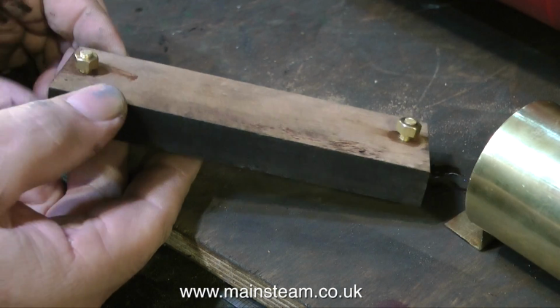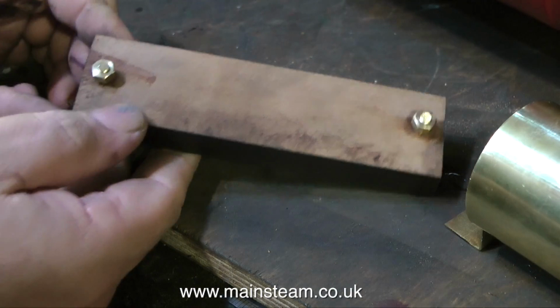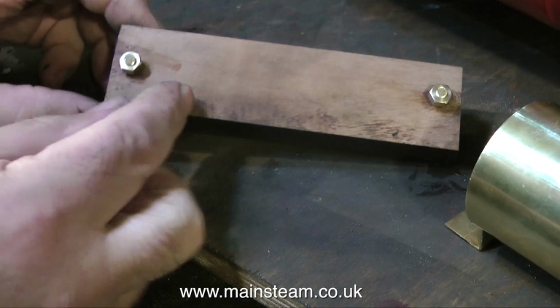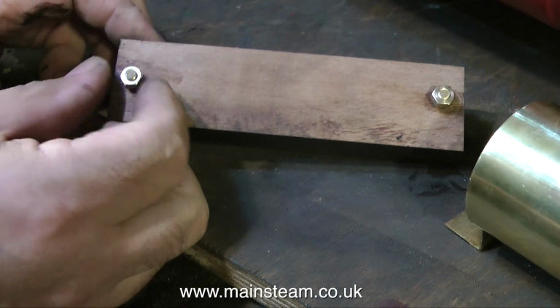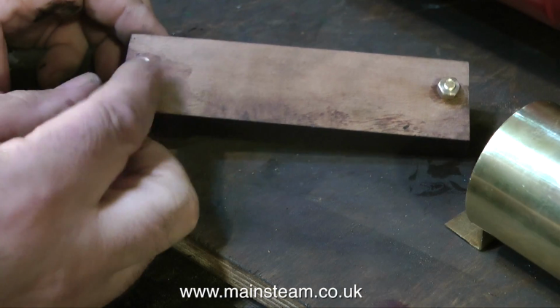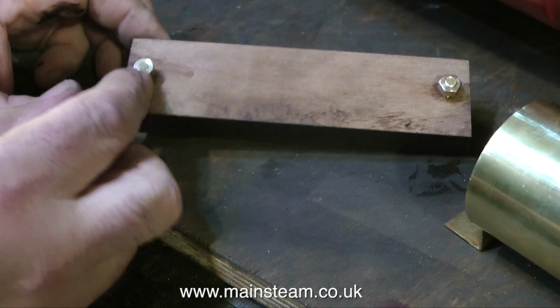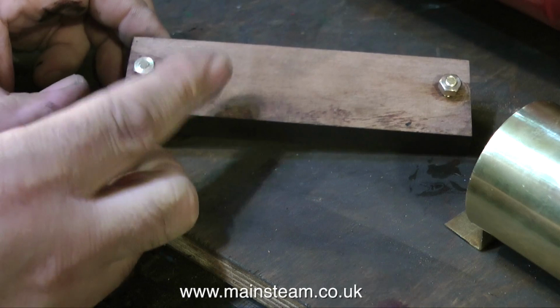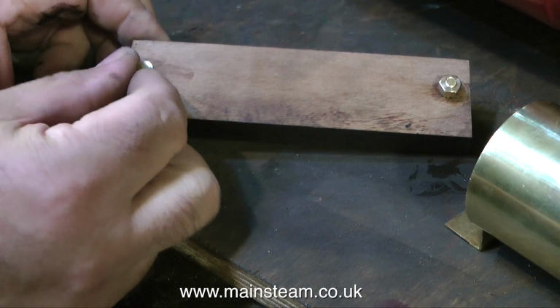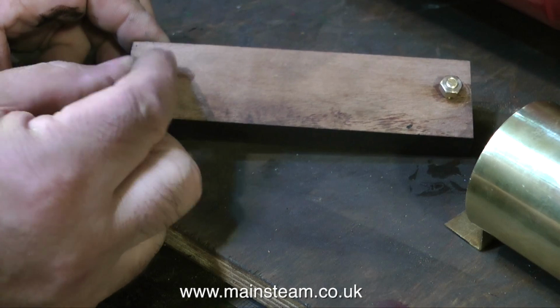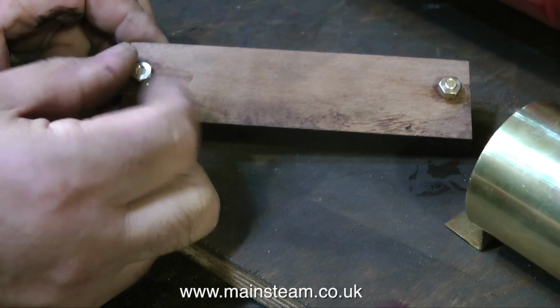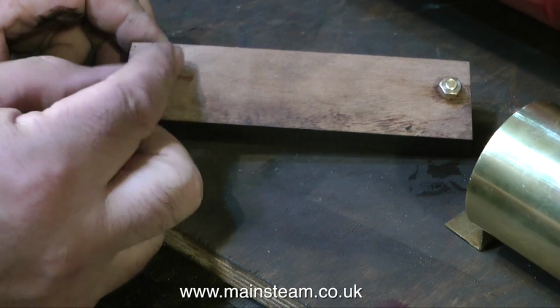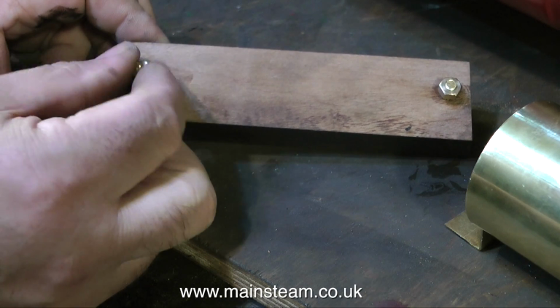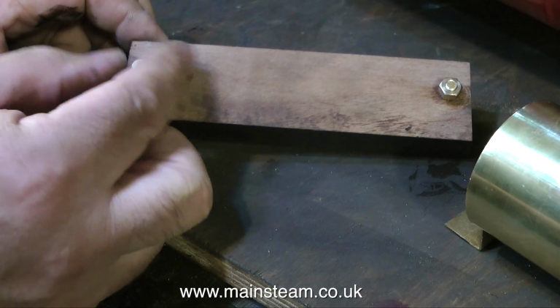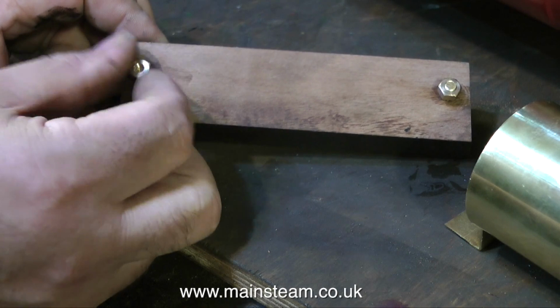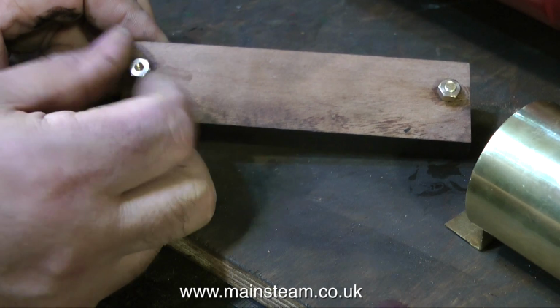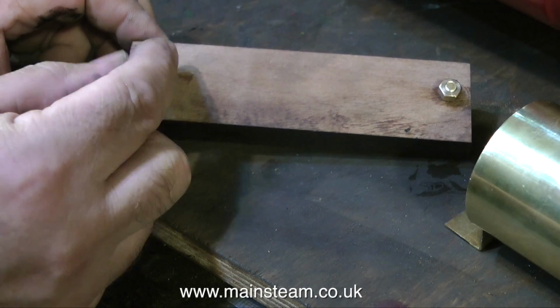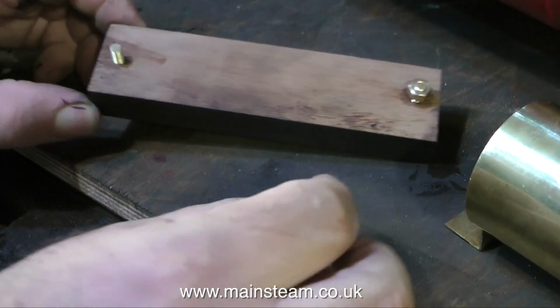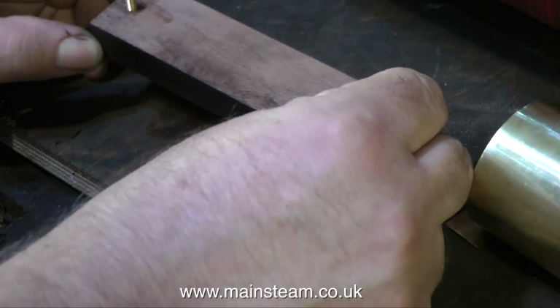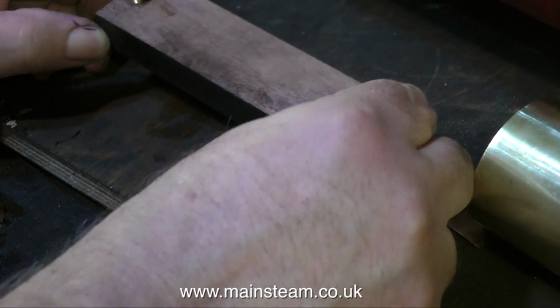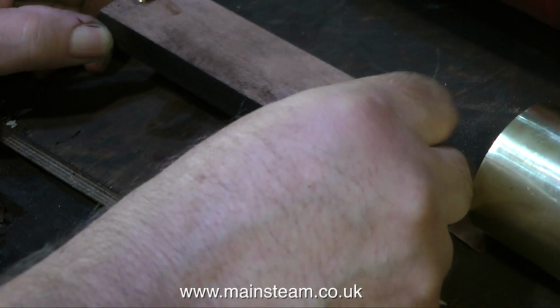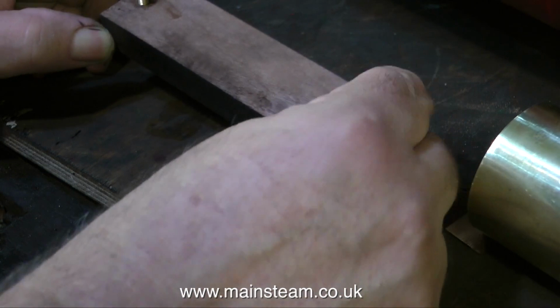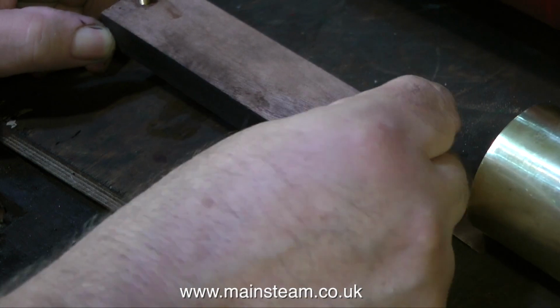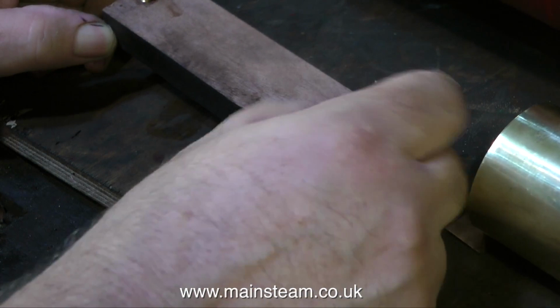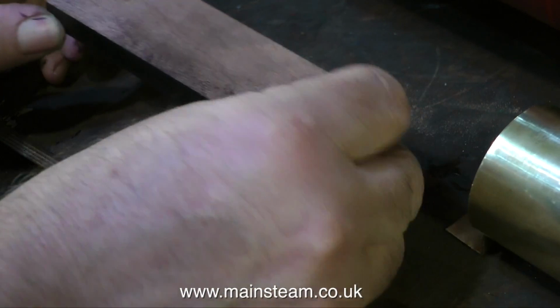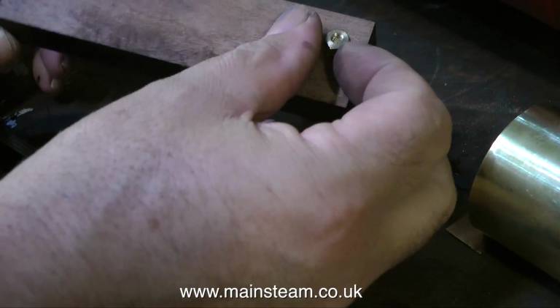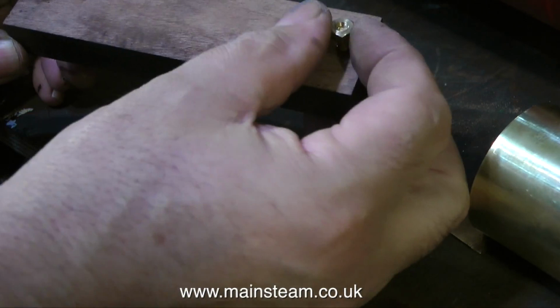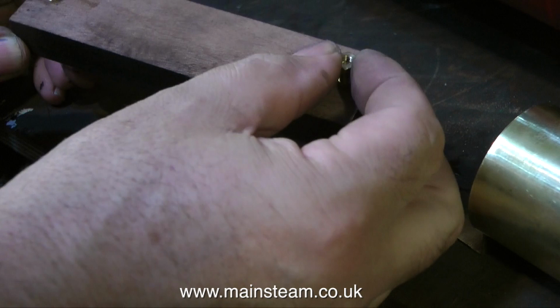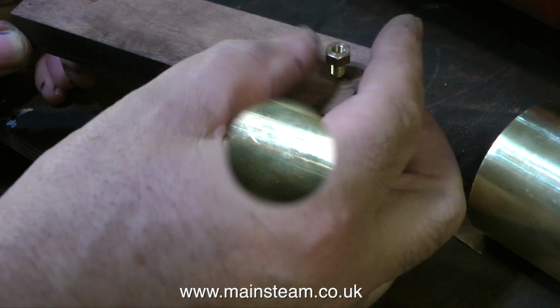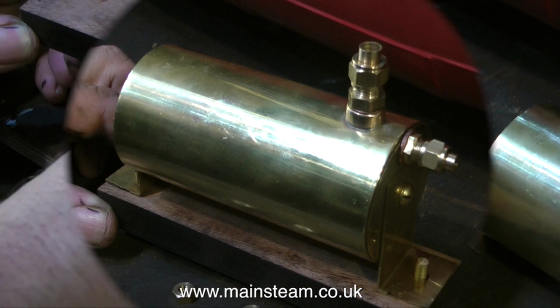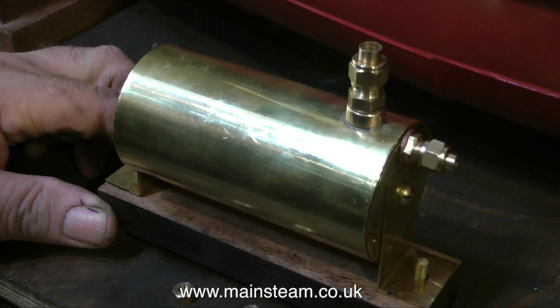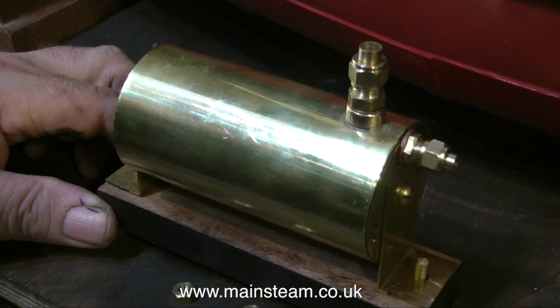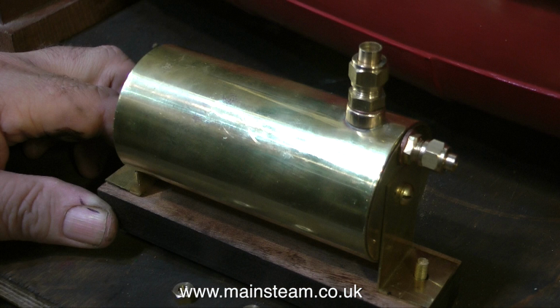I've just put a couple of nuts on here to make sure that the nuts fit the threads, and indeed they do. The next thing is to do a test fit of the condenser to make sure that all the holes line up with the studs — and yes, they seem to do that okay.